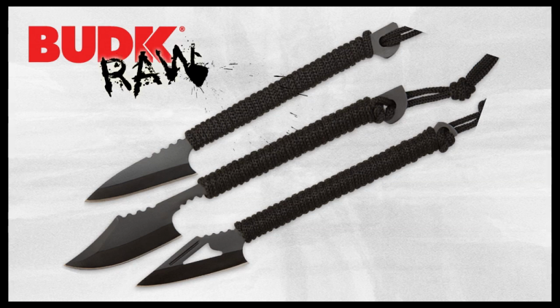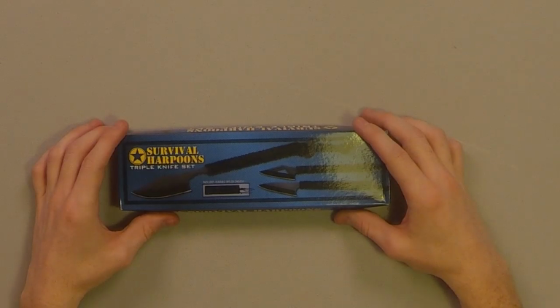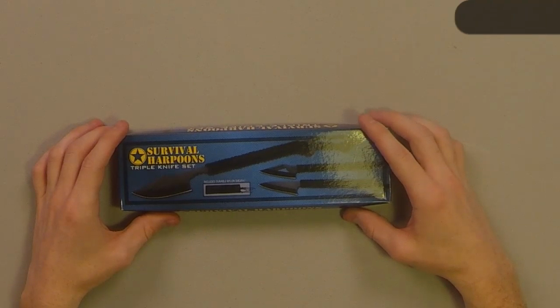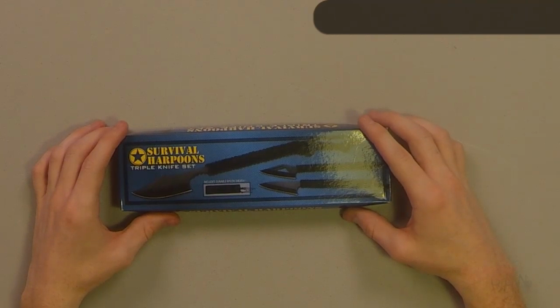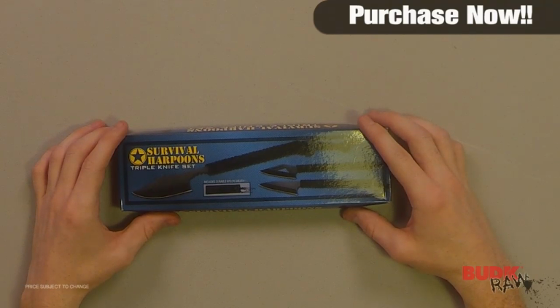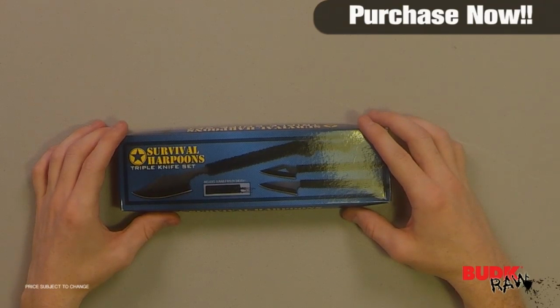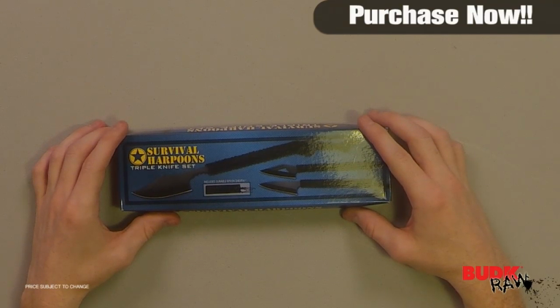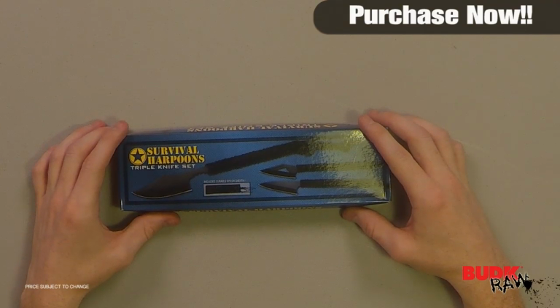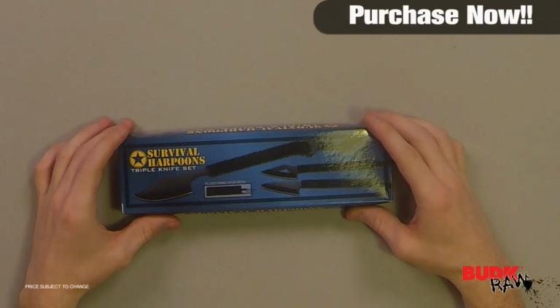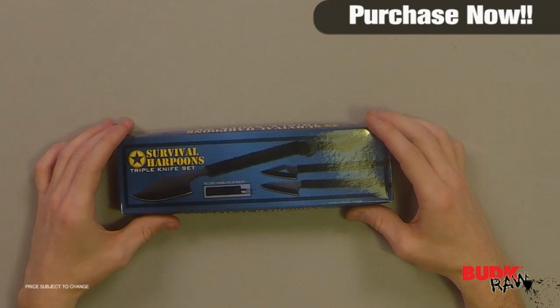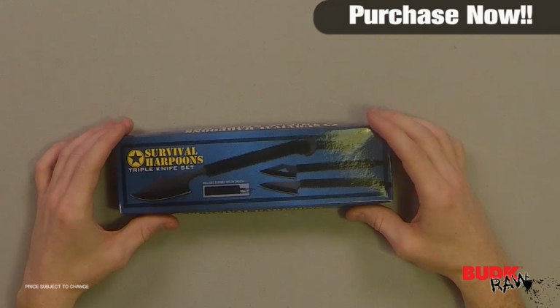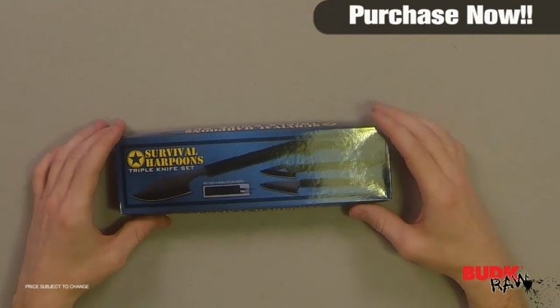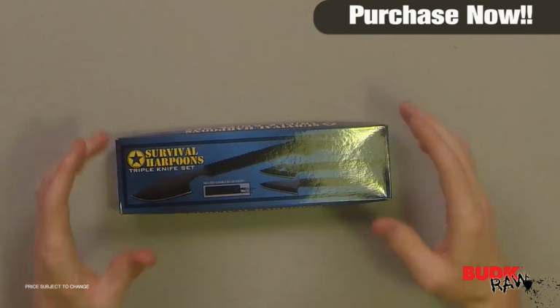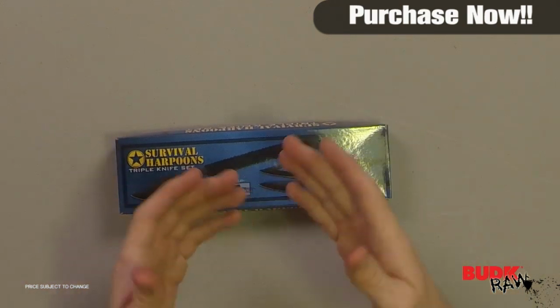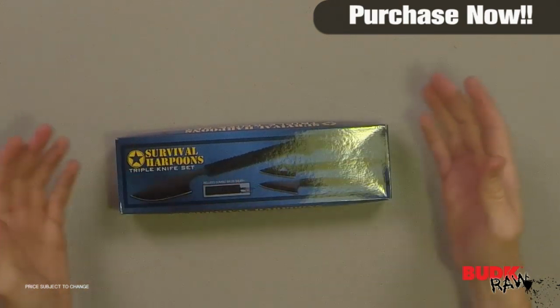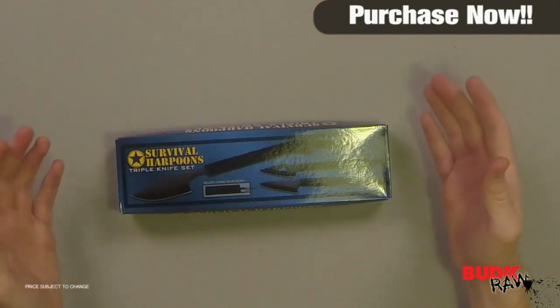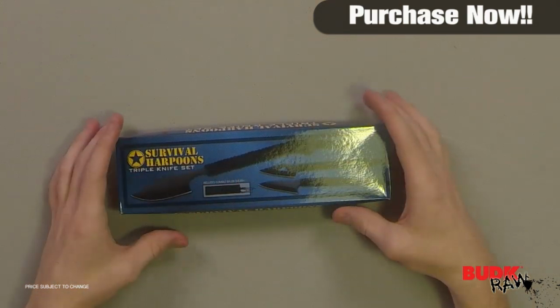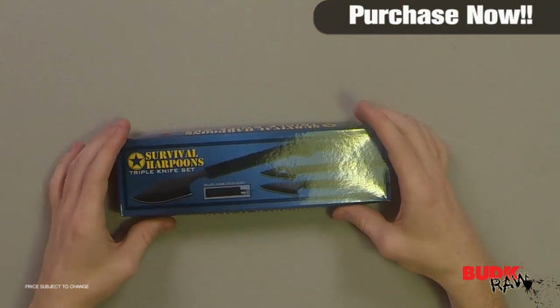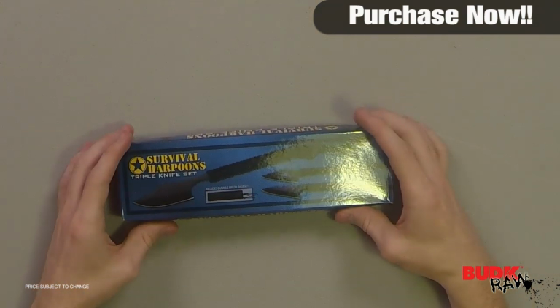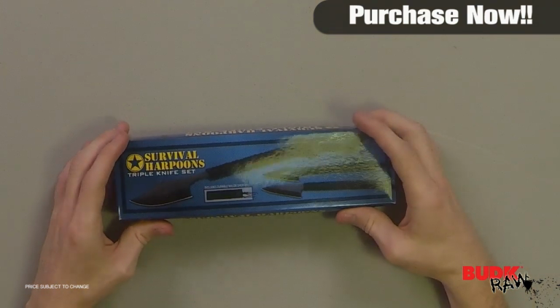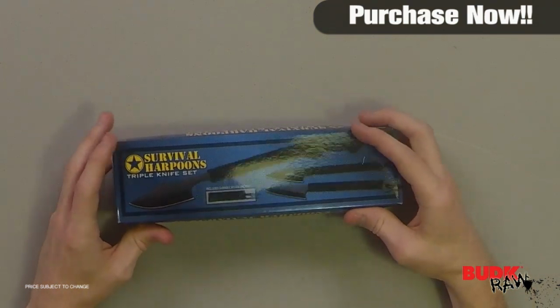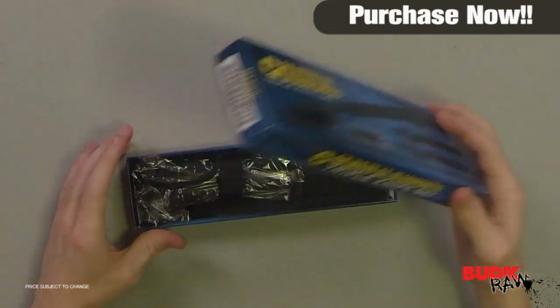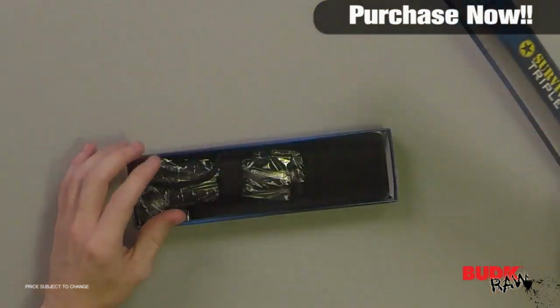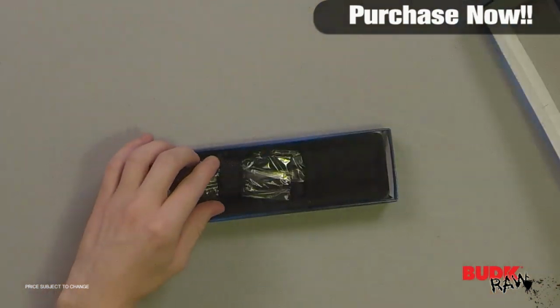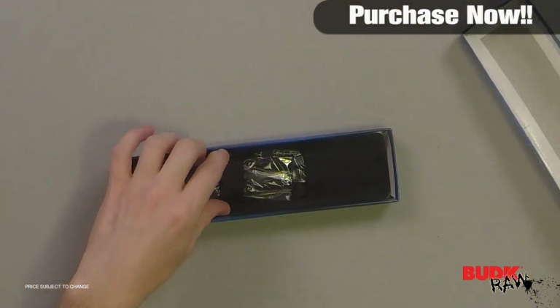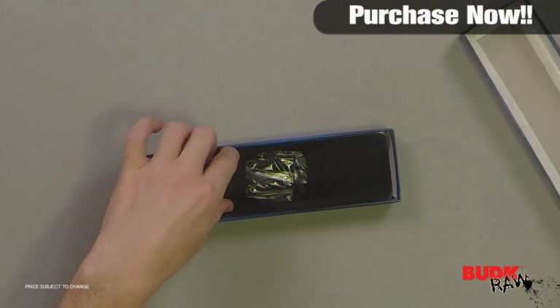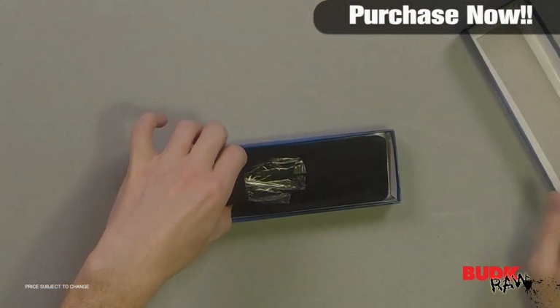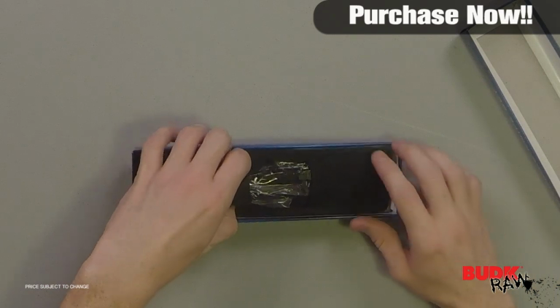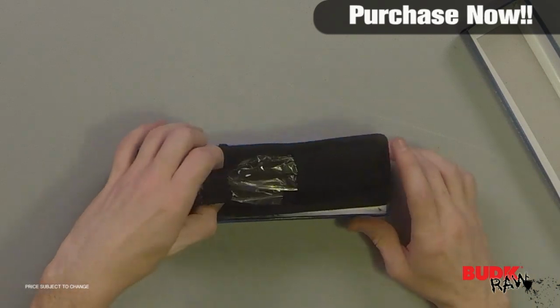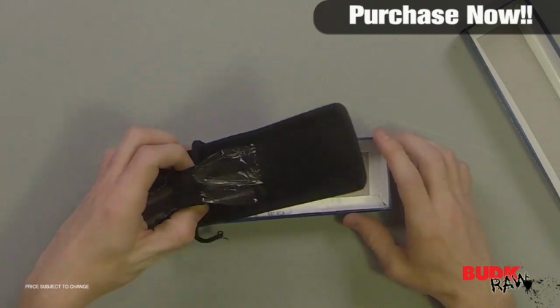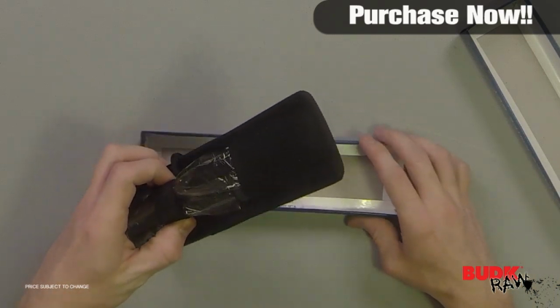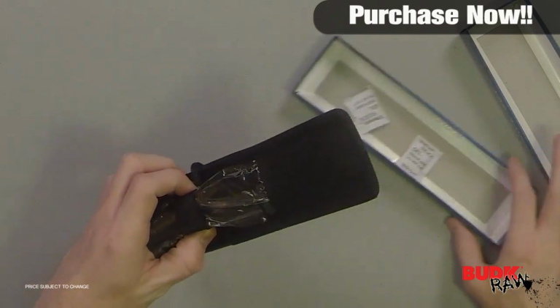Hi, I'm Doug Marchant and thanks for watching. Here we have the three pack survival harpoon knives and sheath, retailing for $19 but on sale for $12.99.